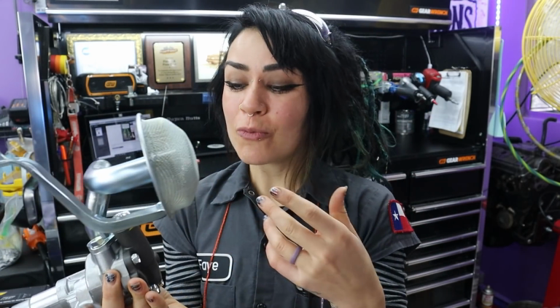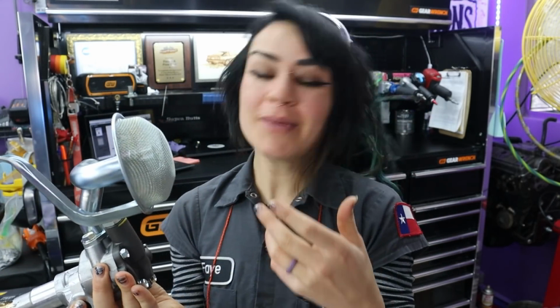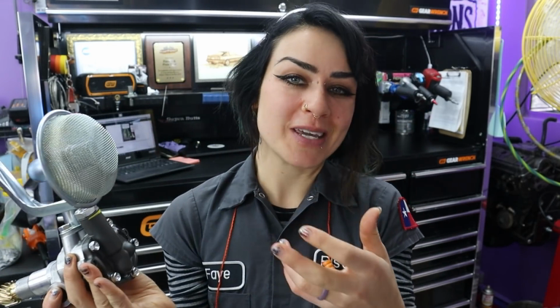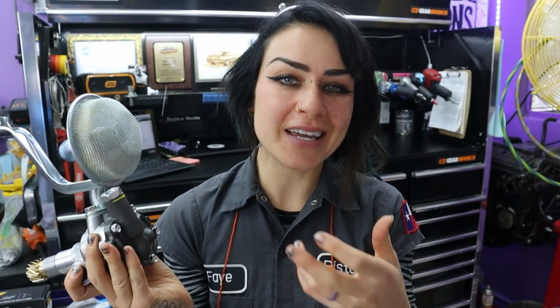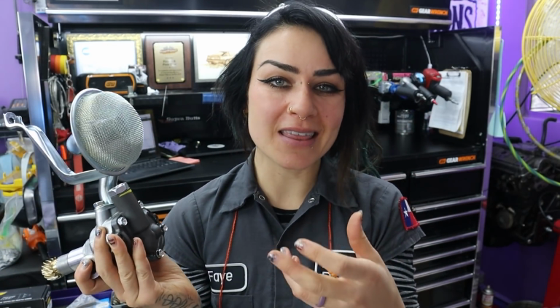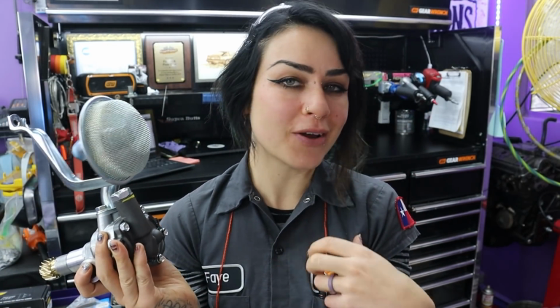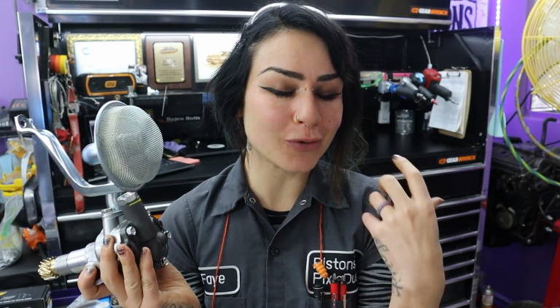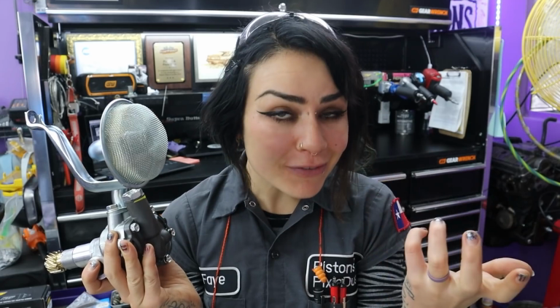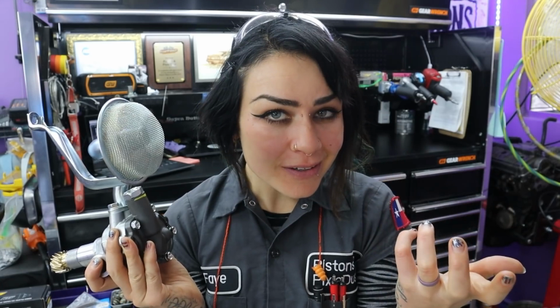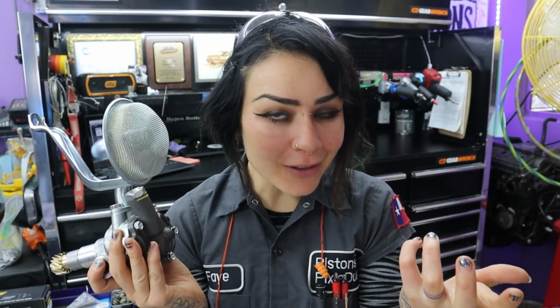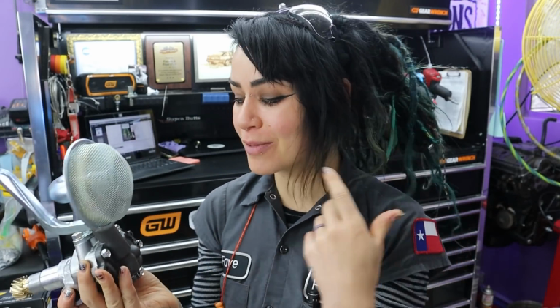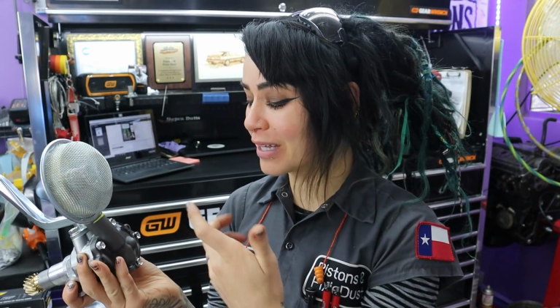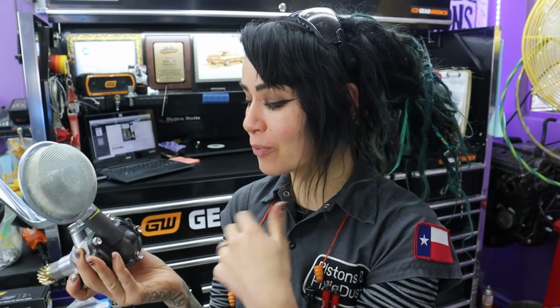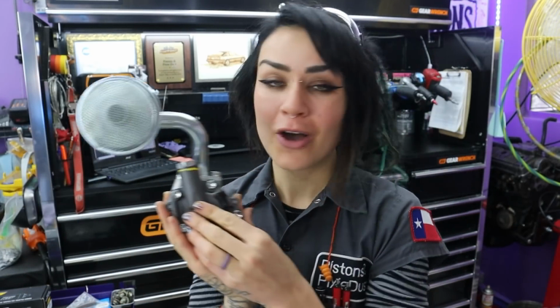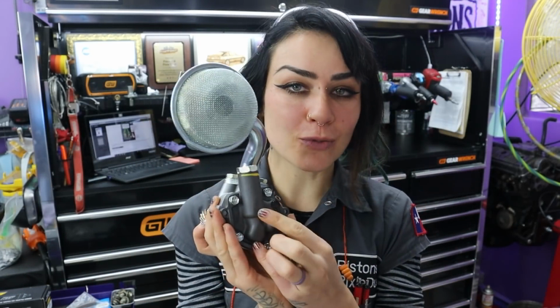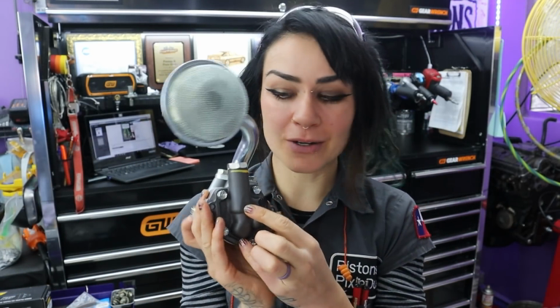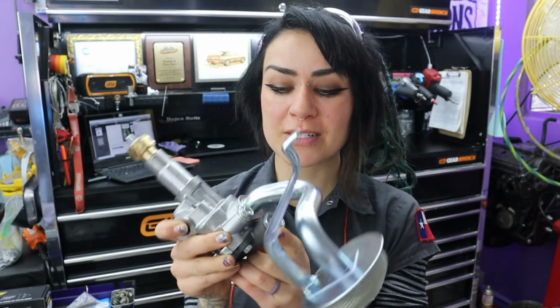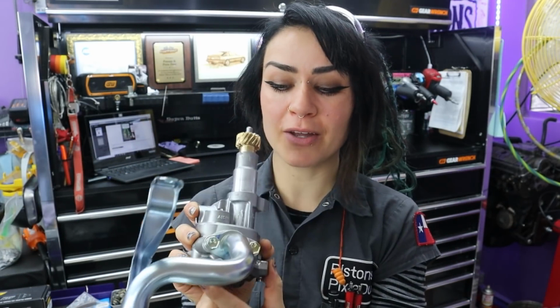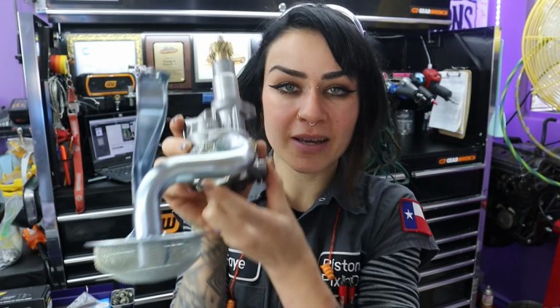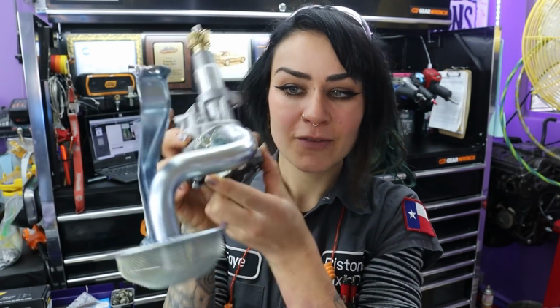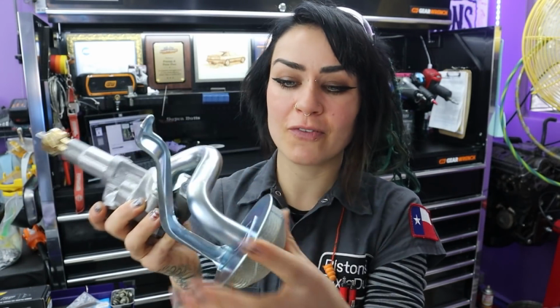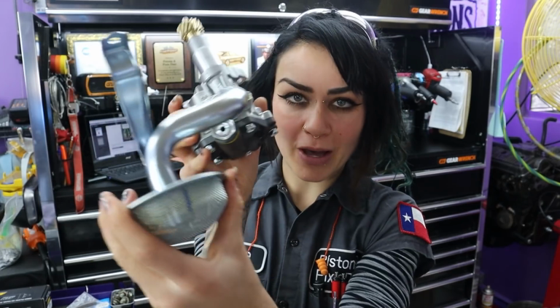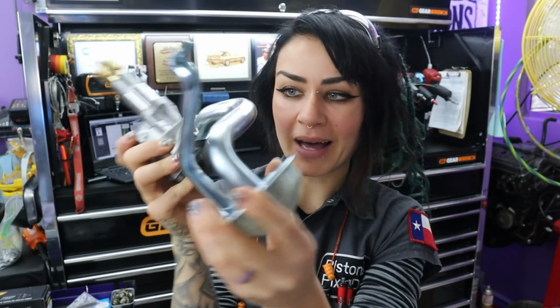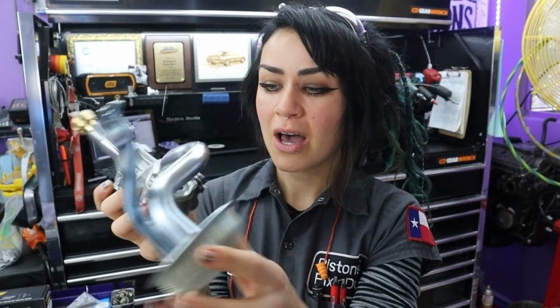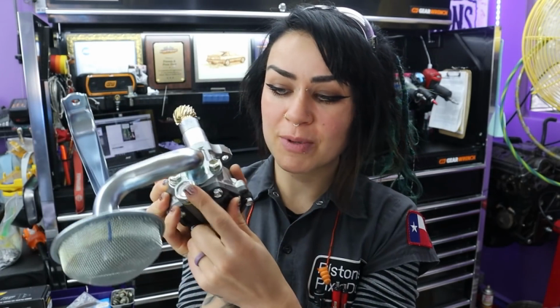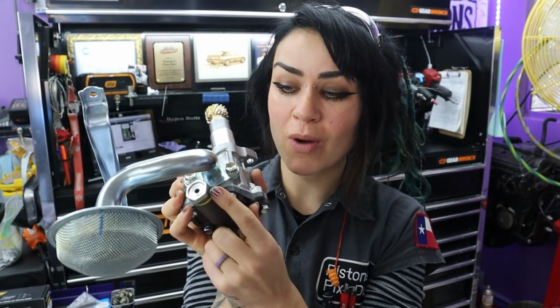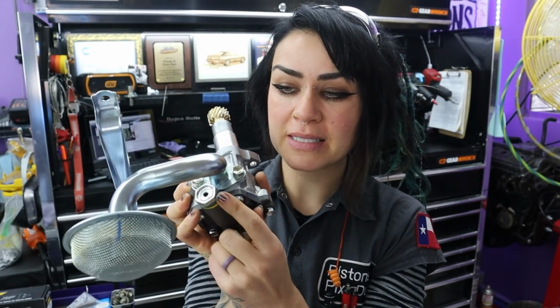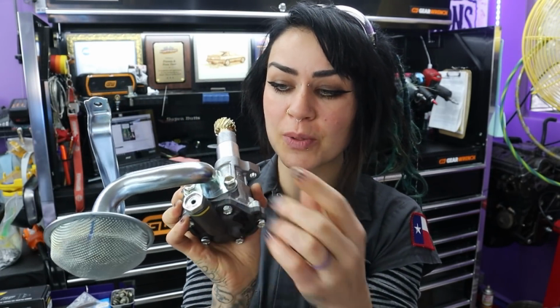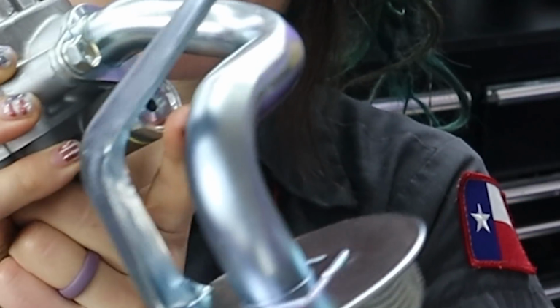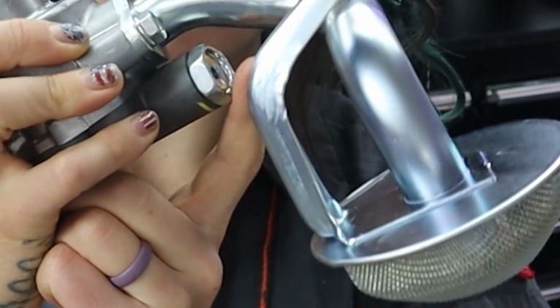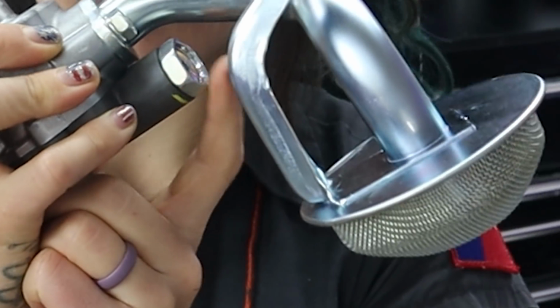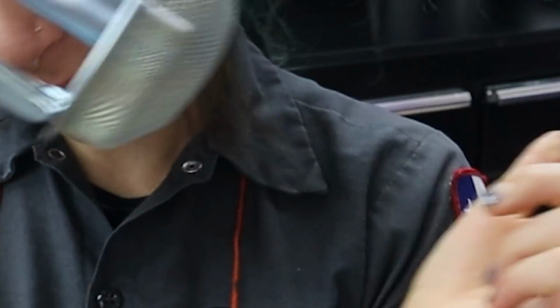What we're going to be shimming here is the pressure relief valve, or the pressure relief spring, which is right here. We're going to start by removing this piece.